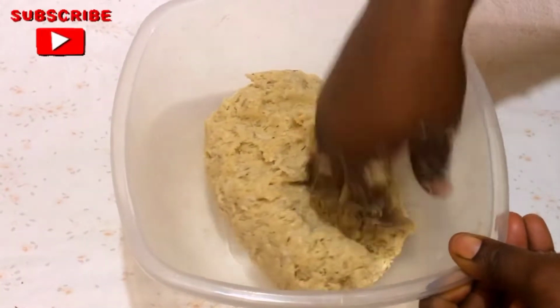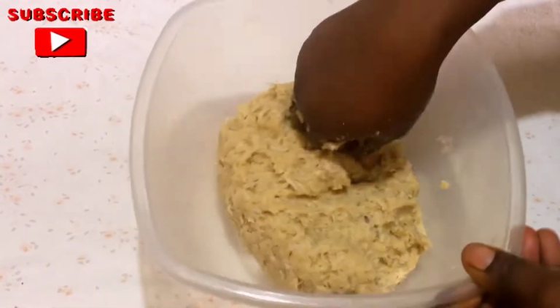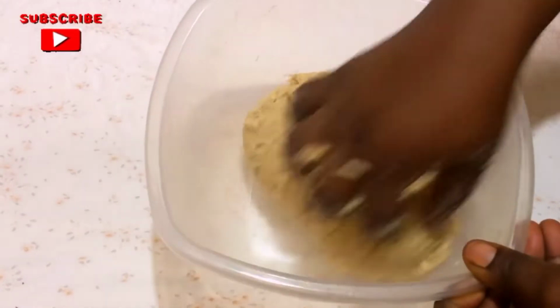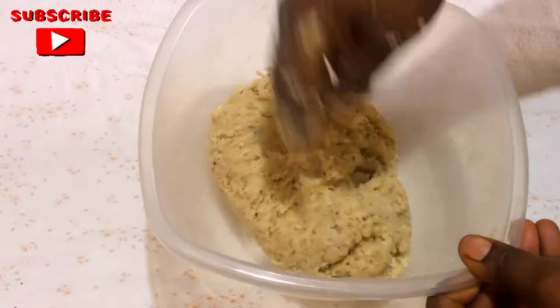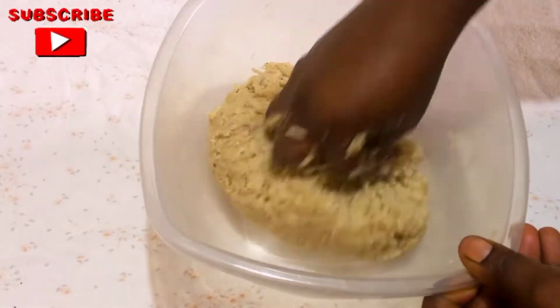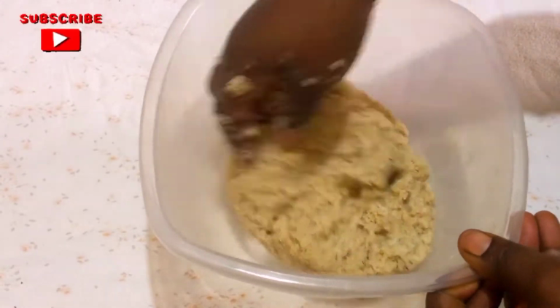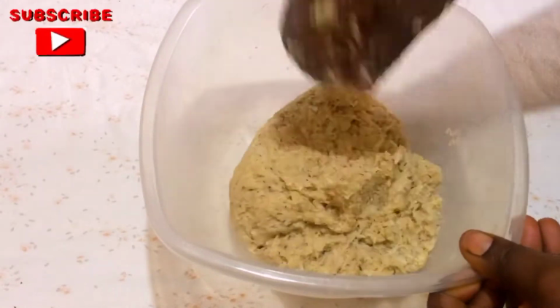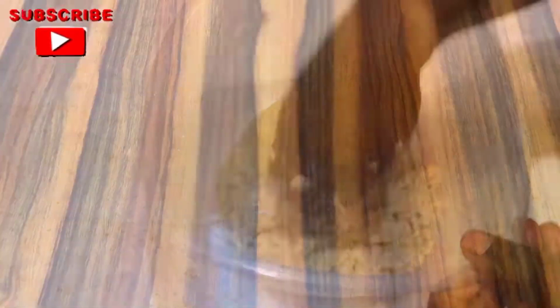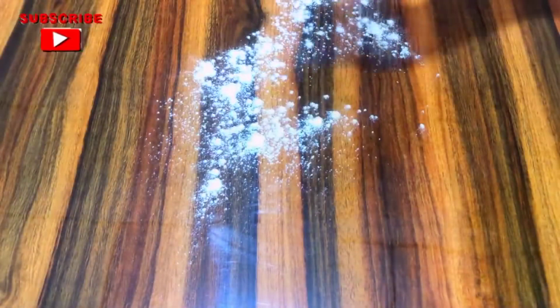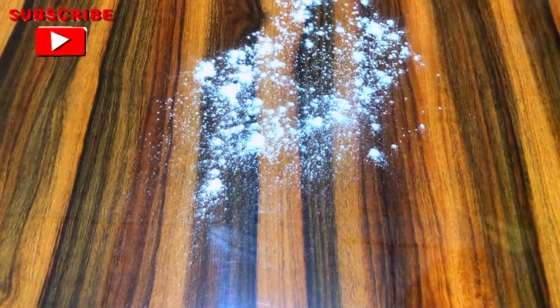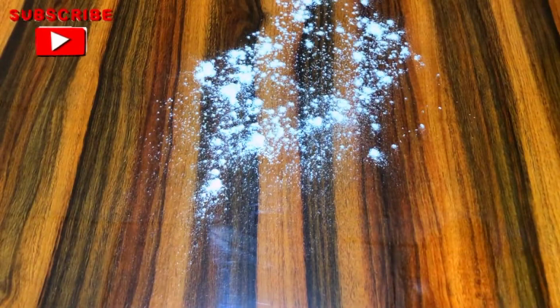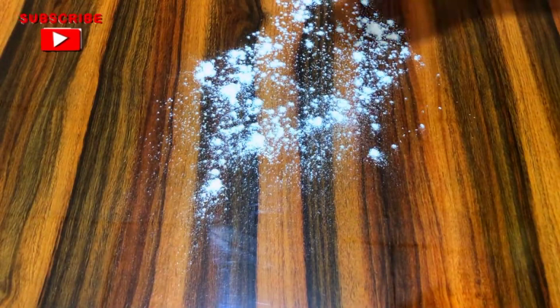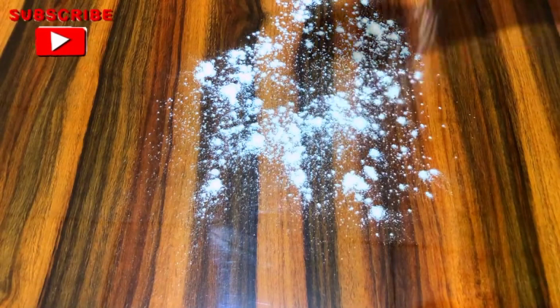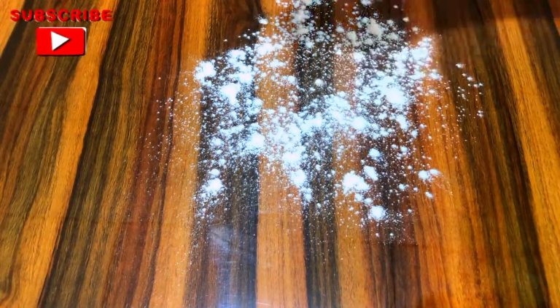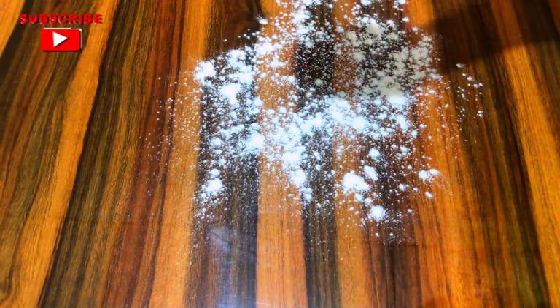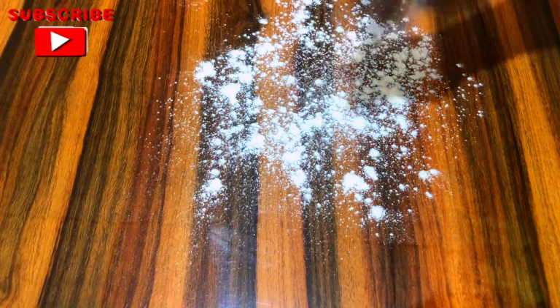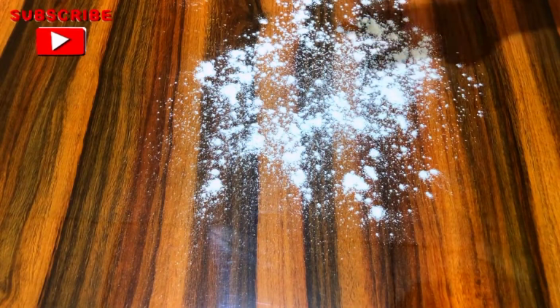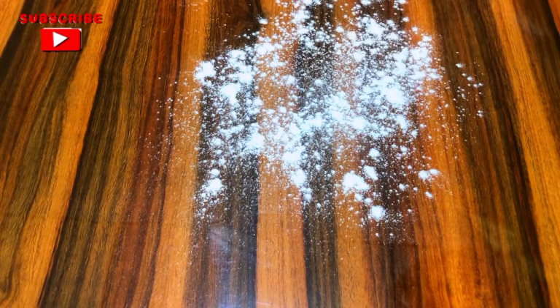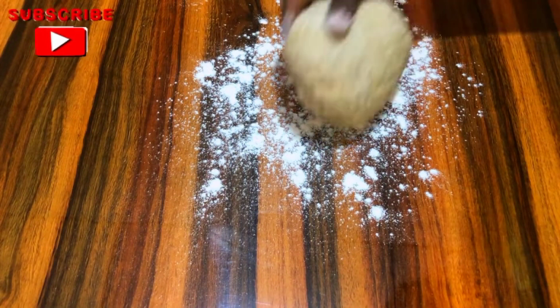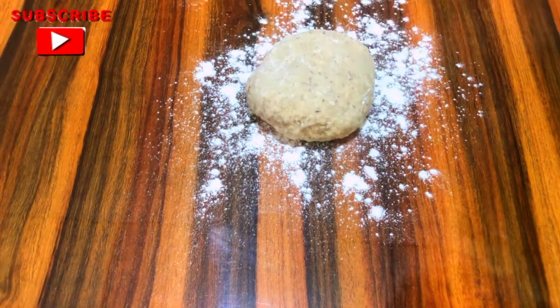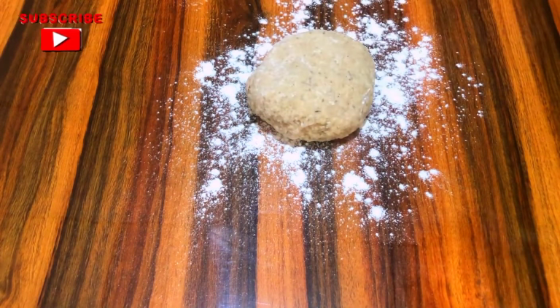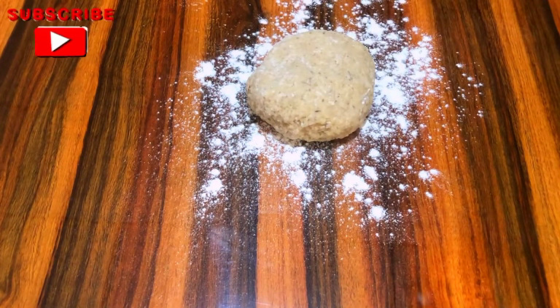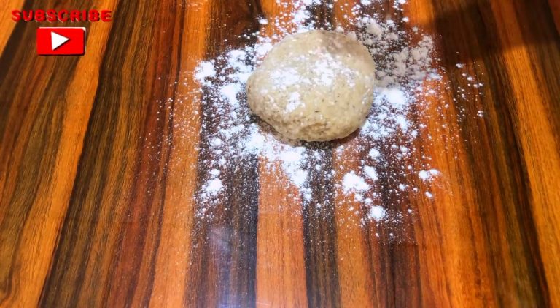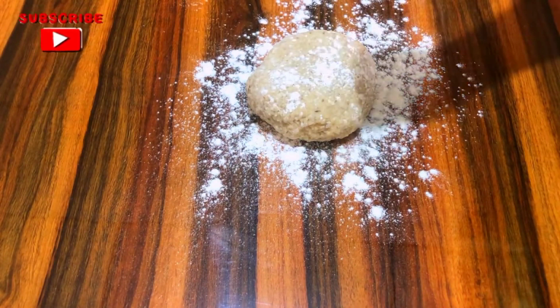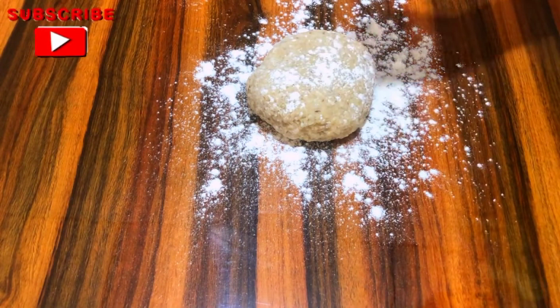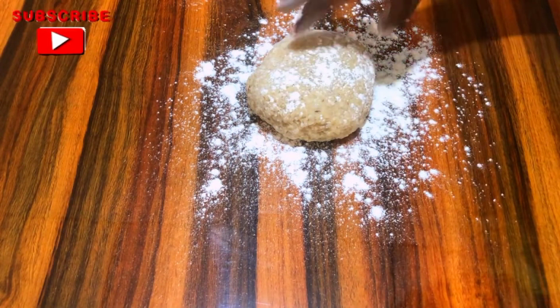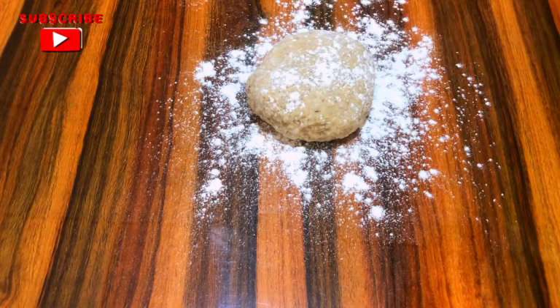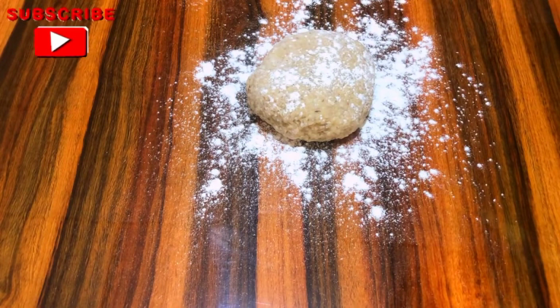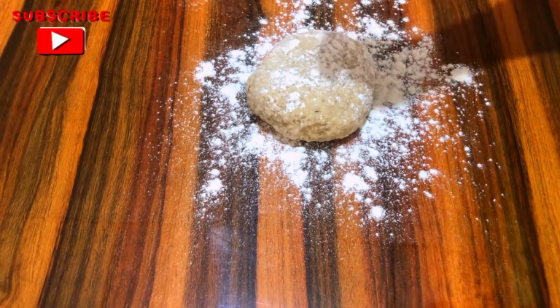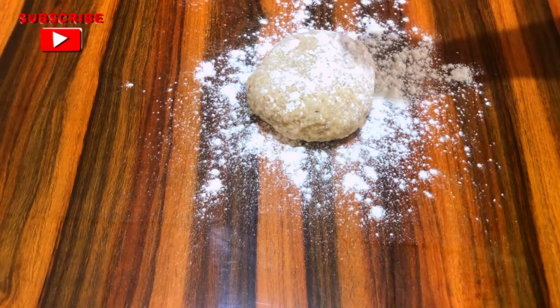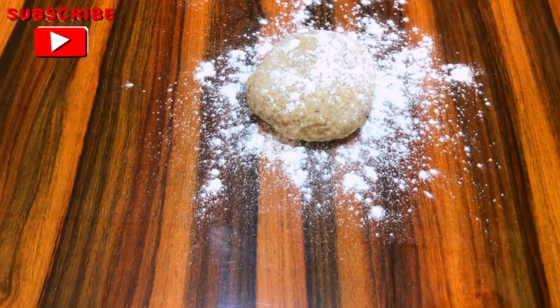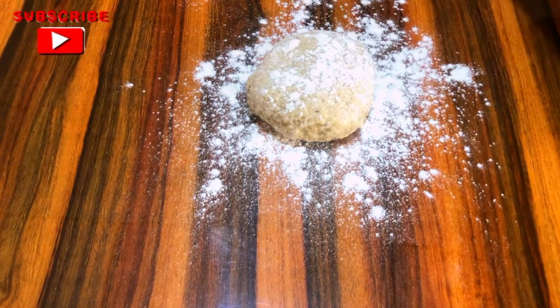For easy rolling I divided the dough into two and I'm going to start with one portion. I've sprinkled some flour on my hard surface and I will roll and cut into the usual shape.